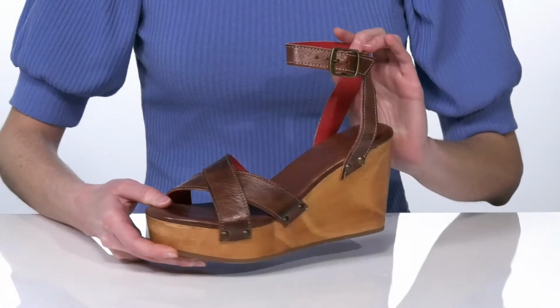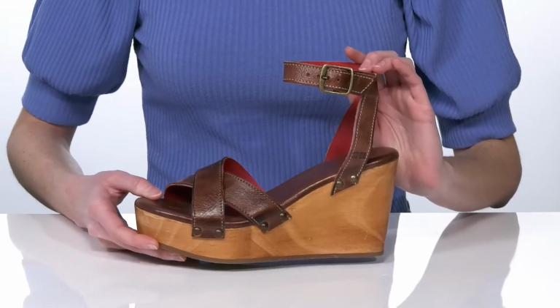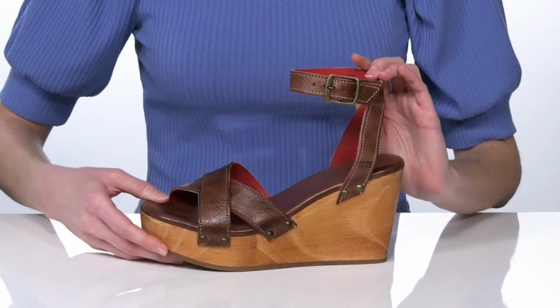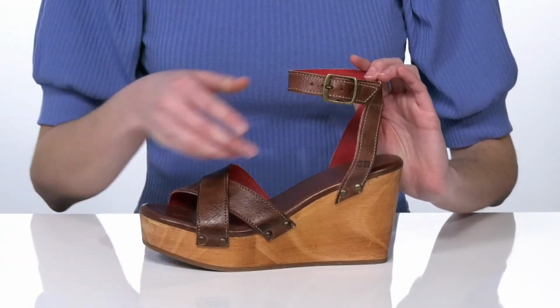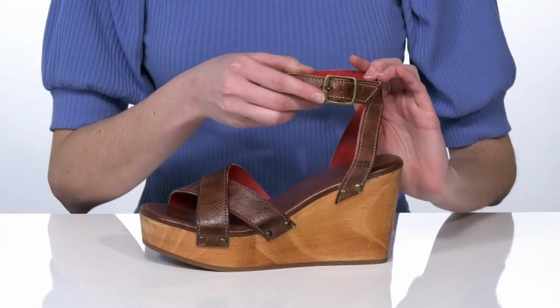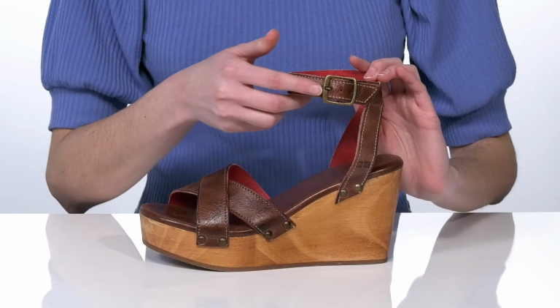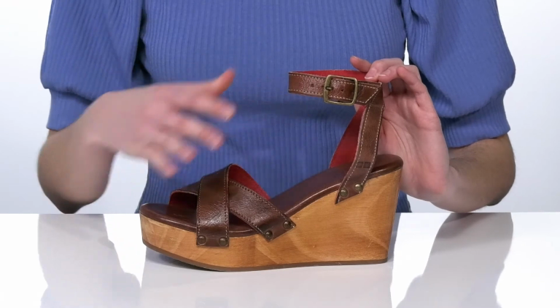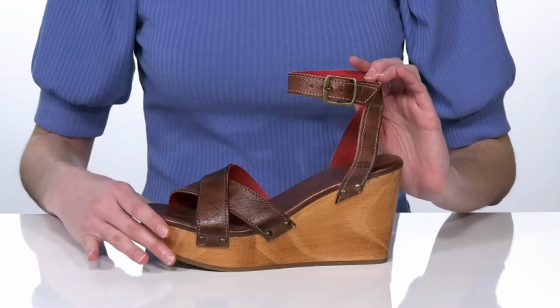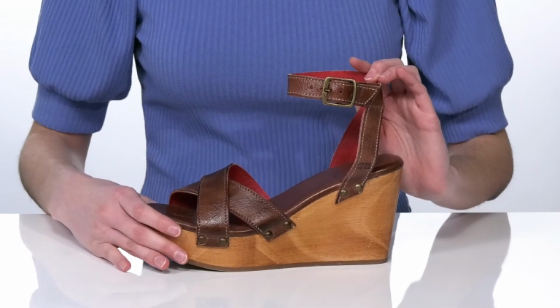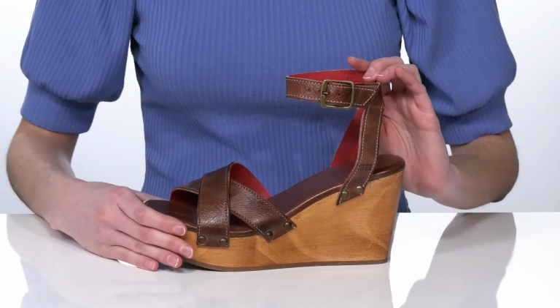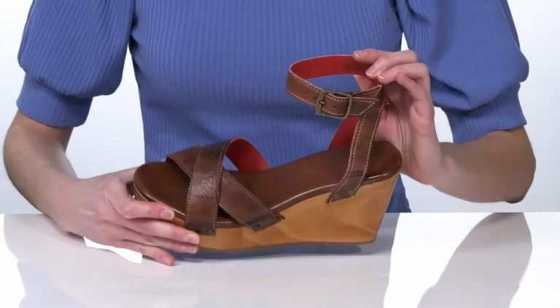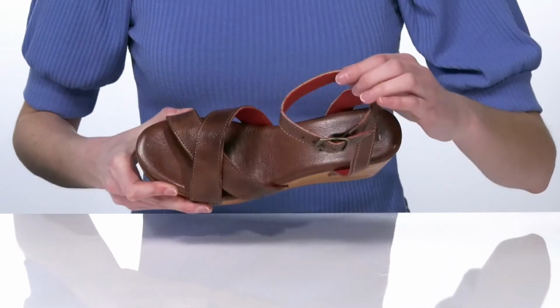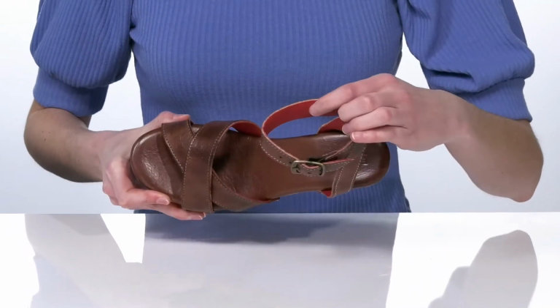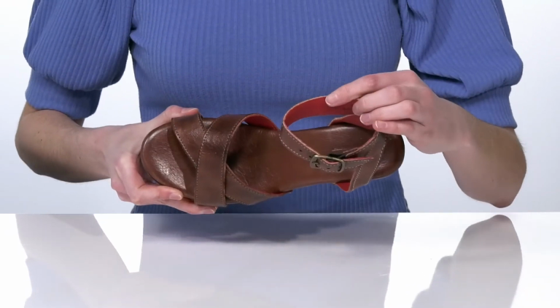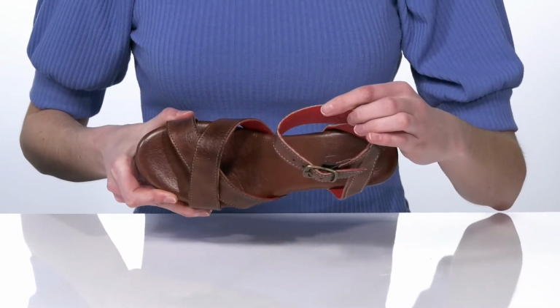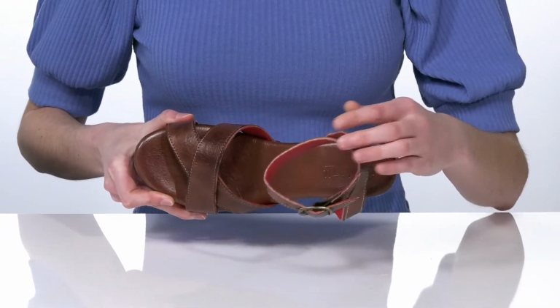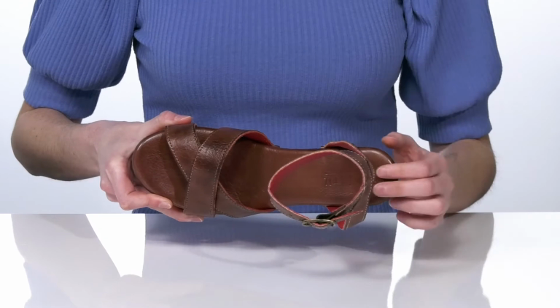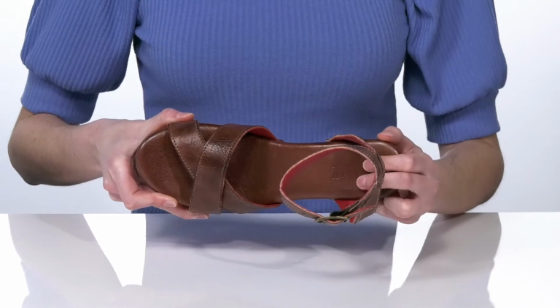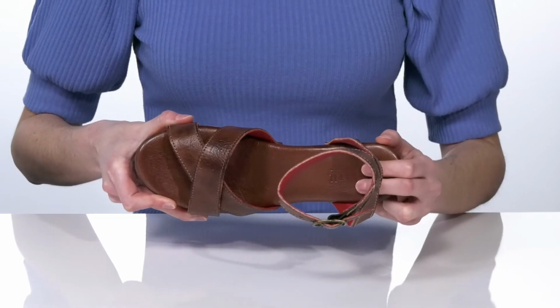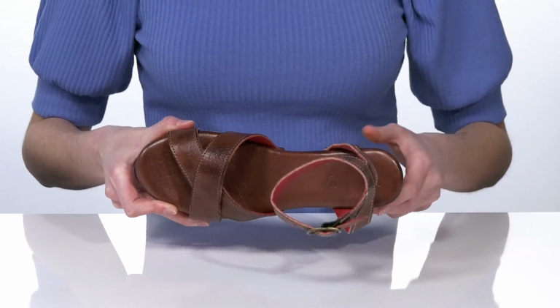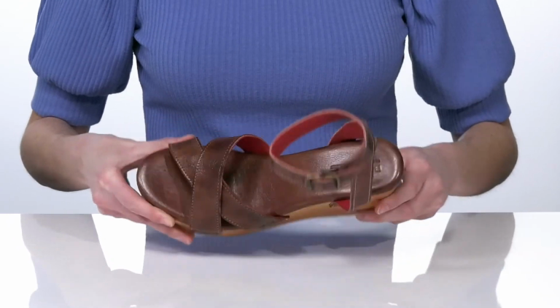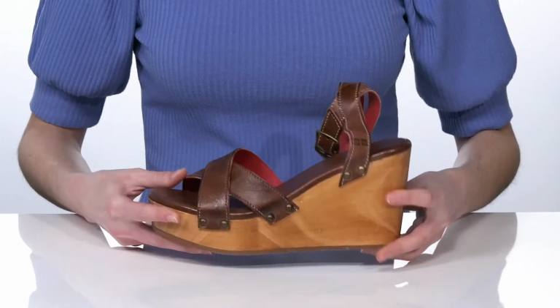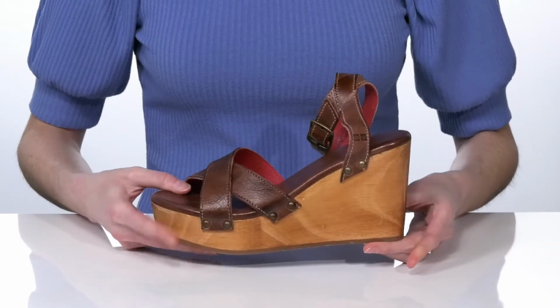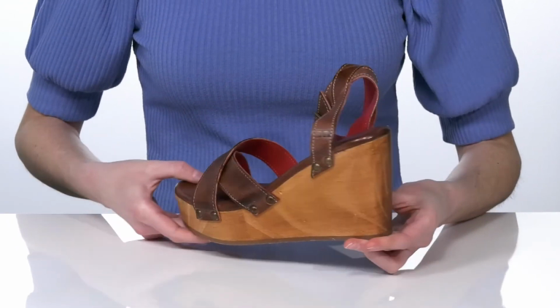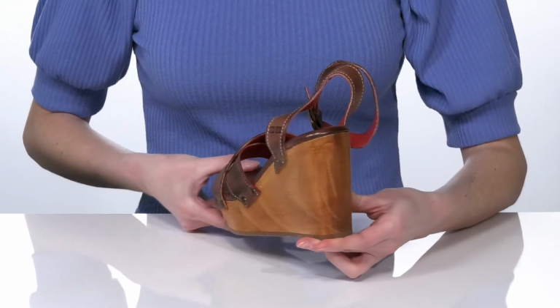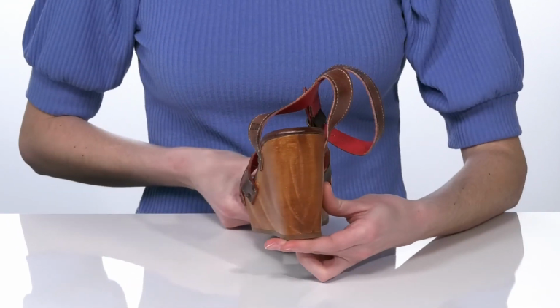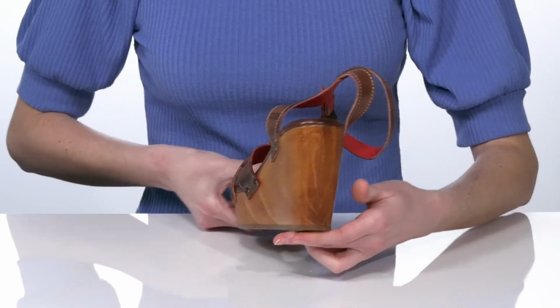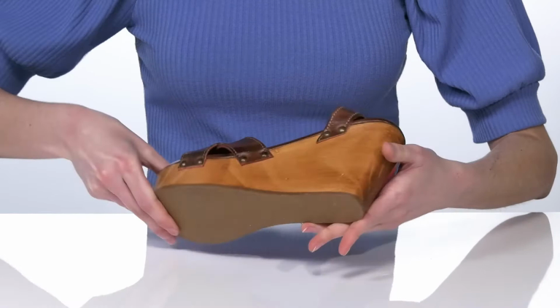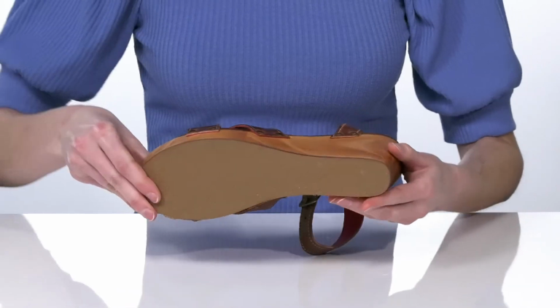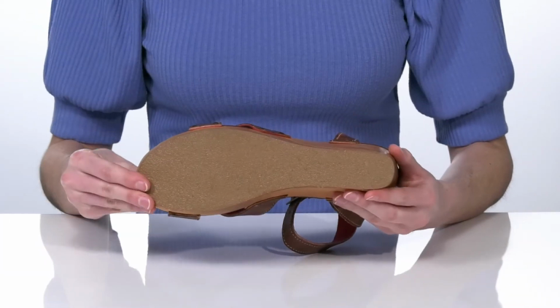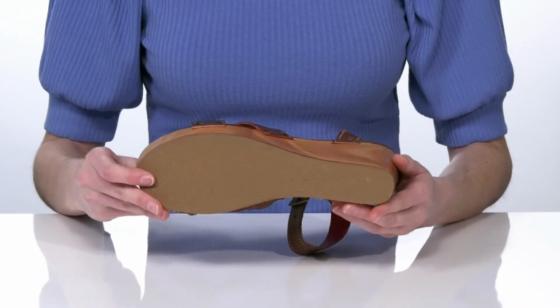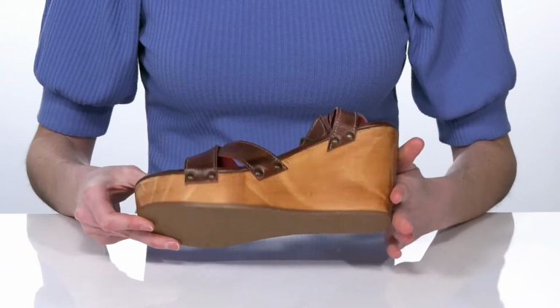The halo strap features an adjustable buckle so you can customize these to your best fit. Inside they have a soft leather lining and a cushioned footbed. The wedge heel is 4 inches tall at the back, and they have a grippy outsole underneath.